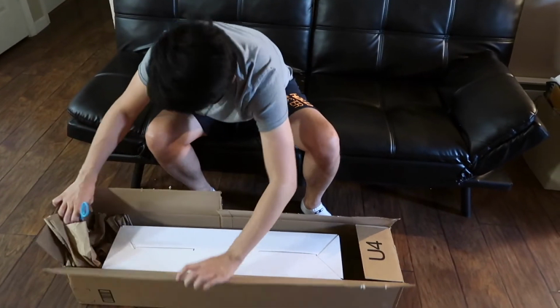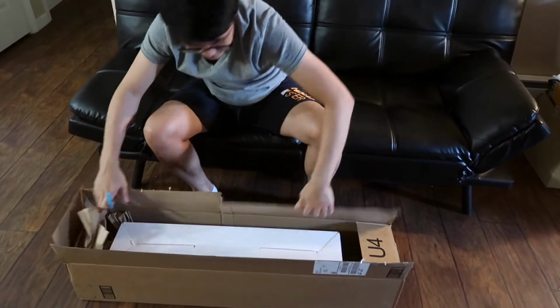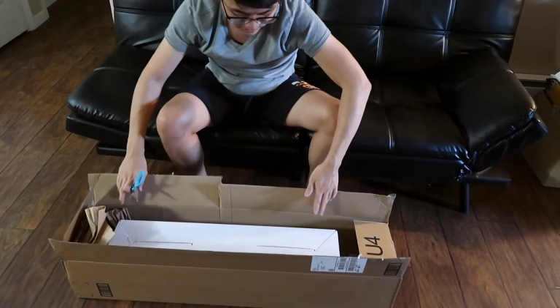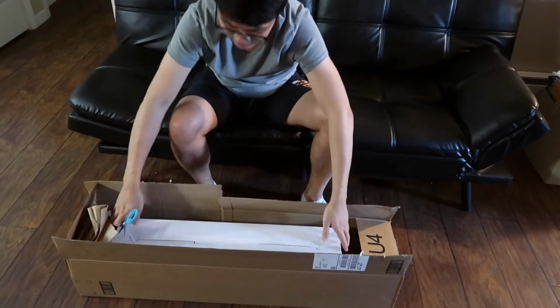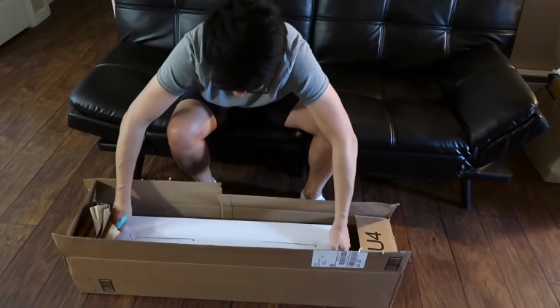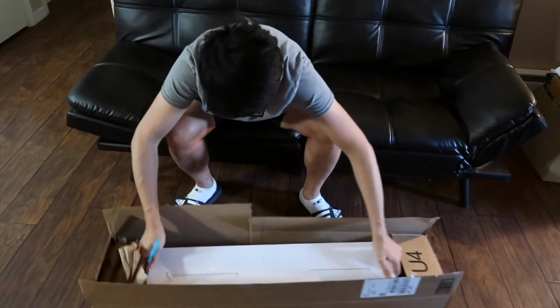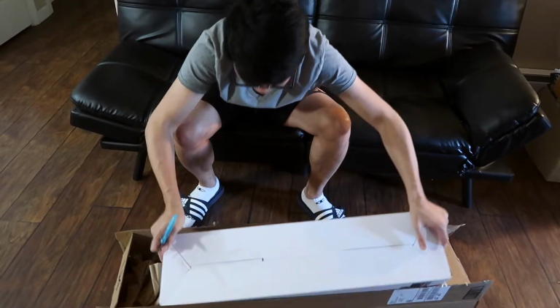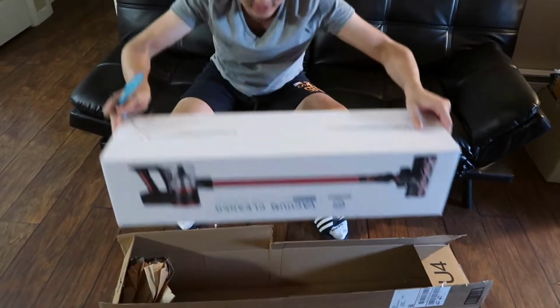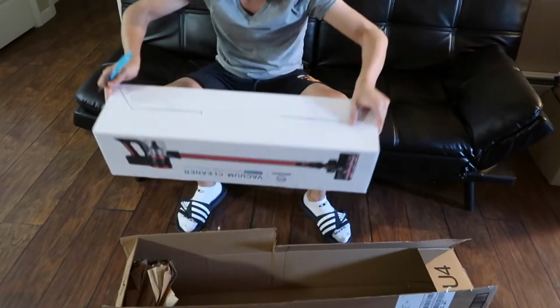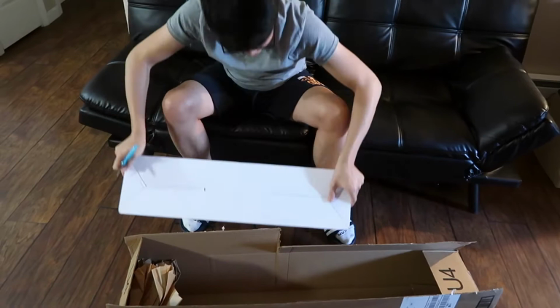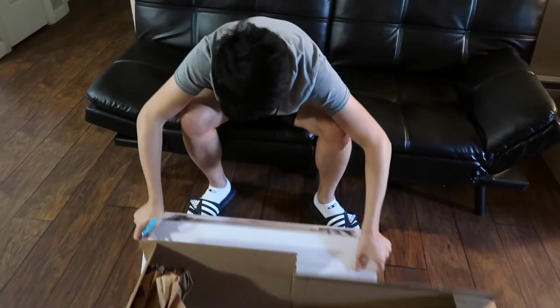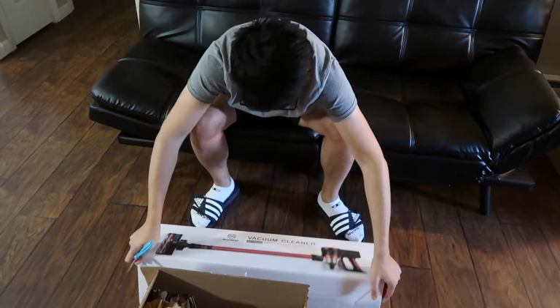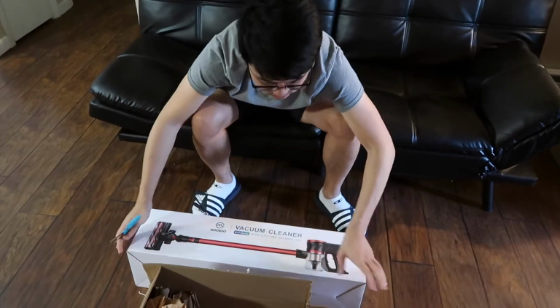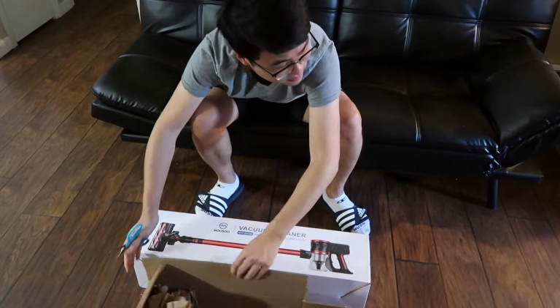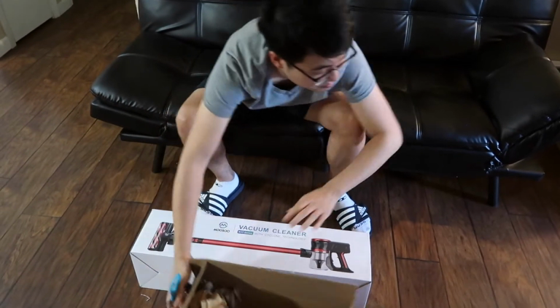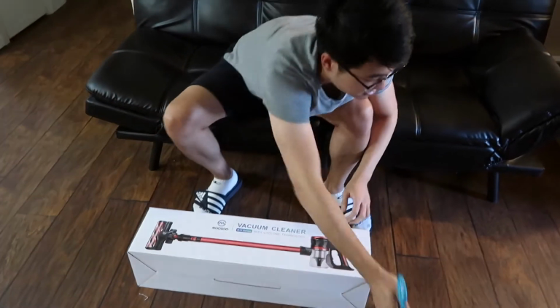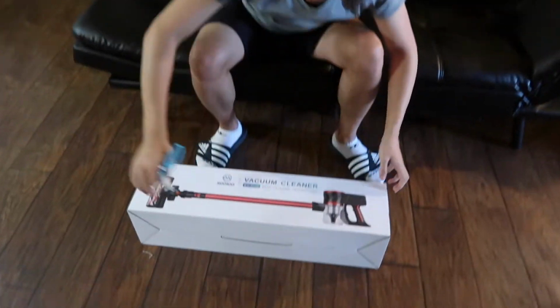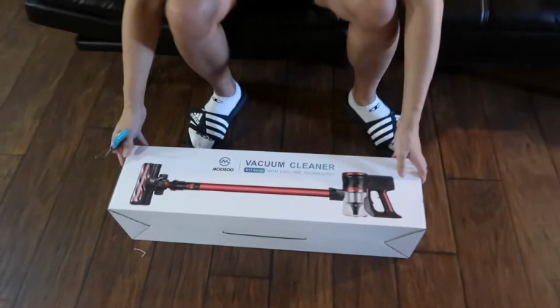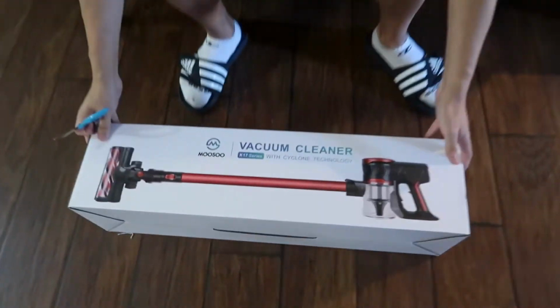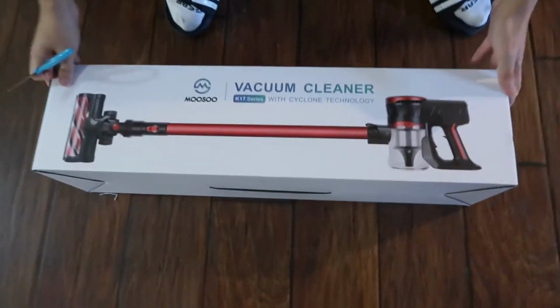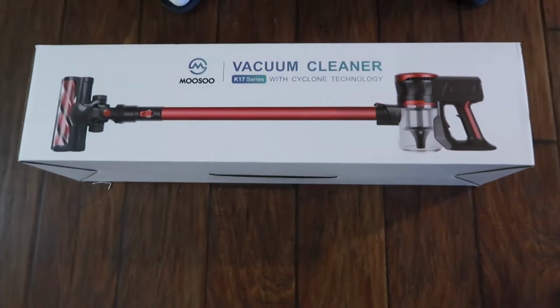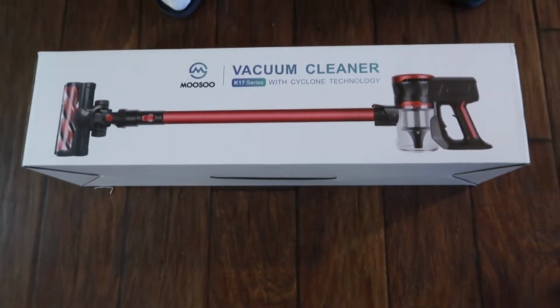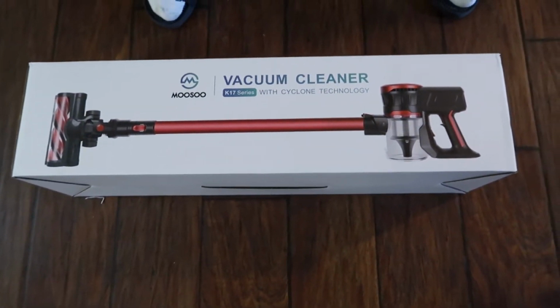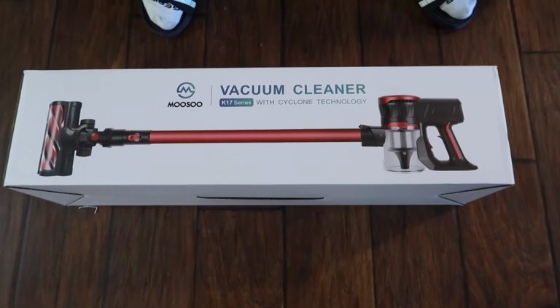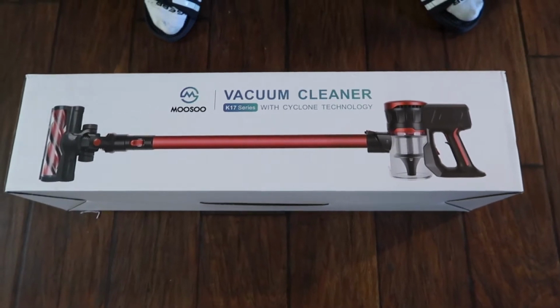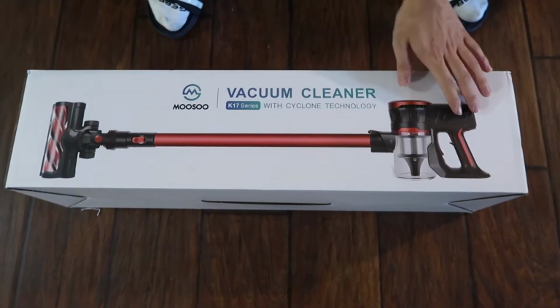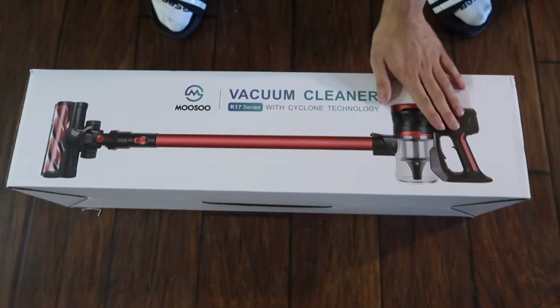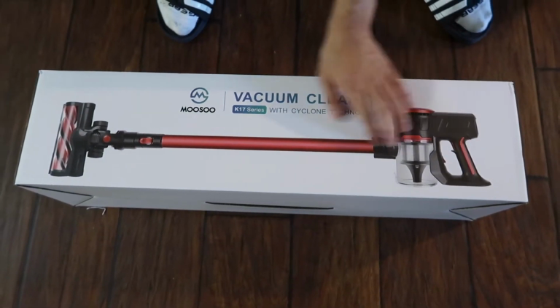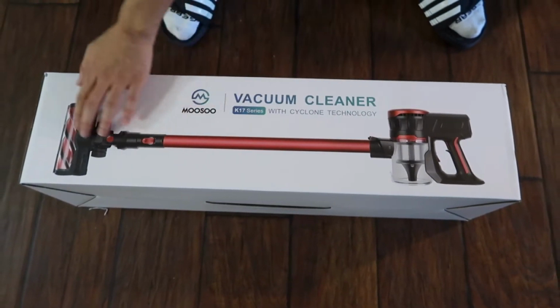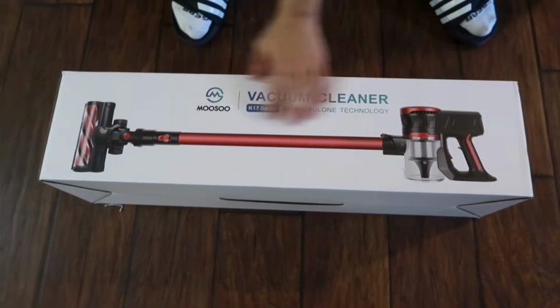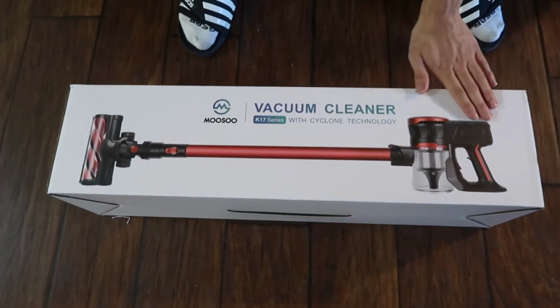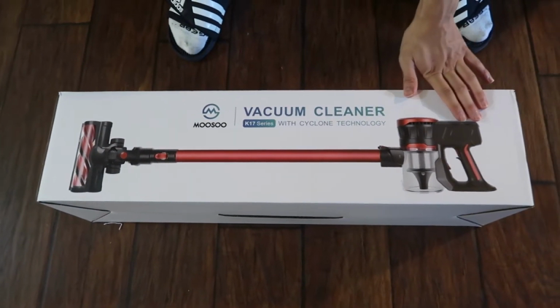So it's inside another box — let's see. This is the vacuum cleaner, it just looks like this in red color.